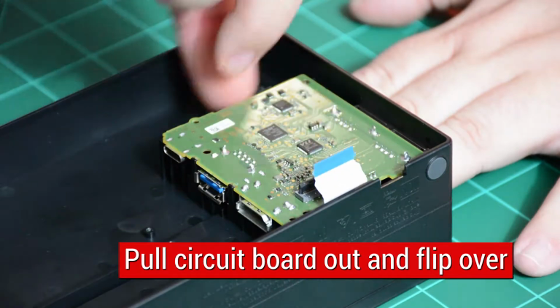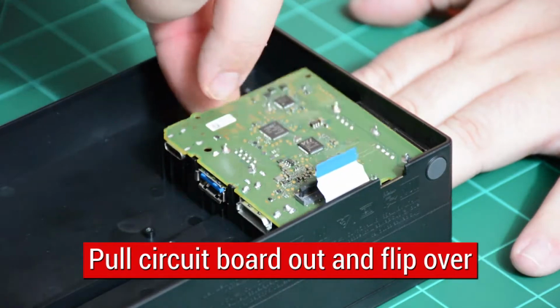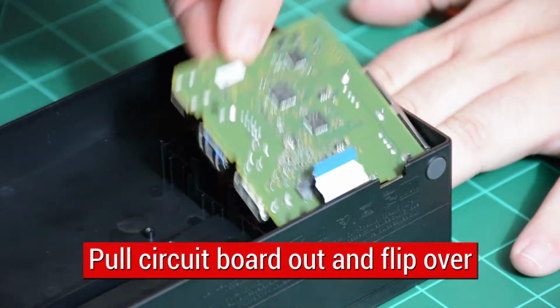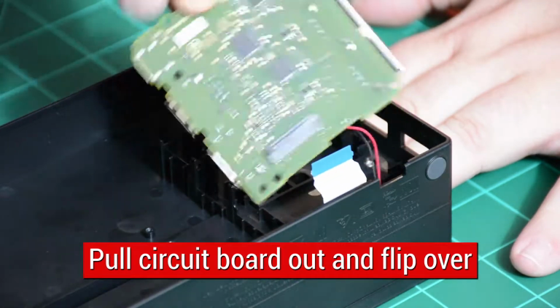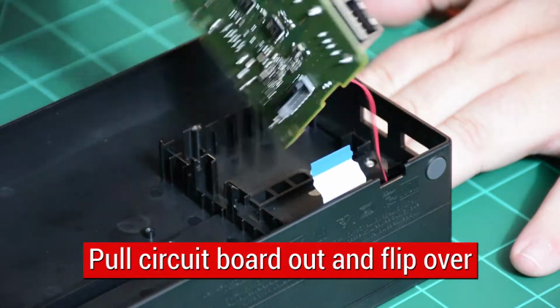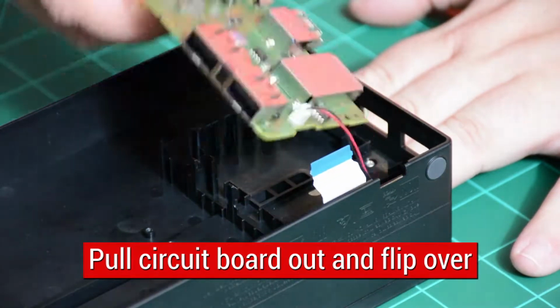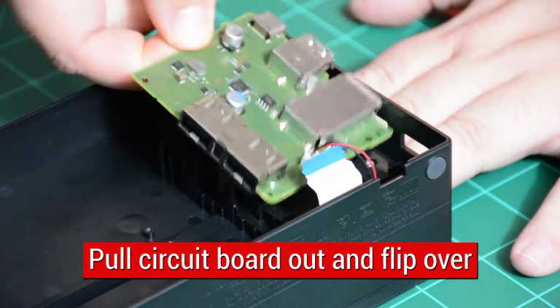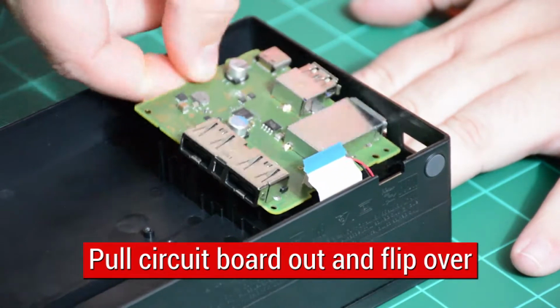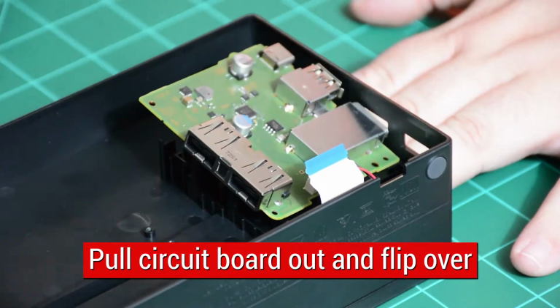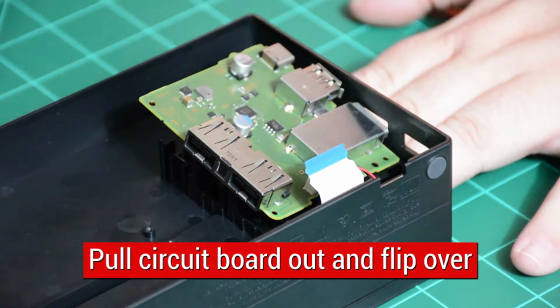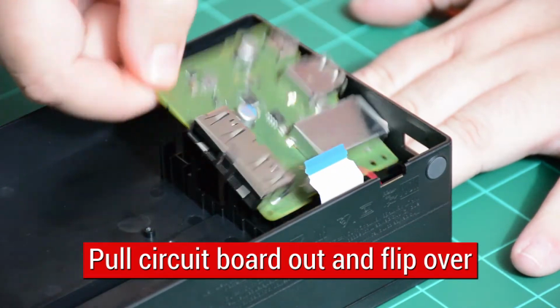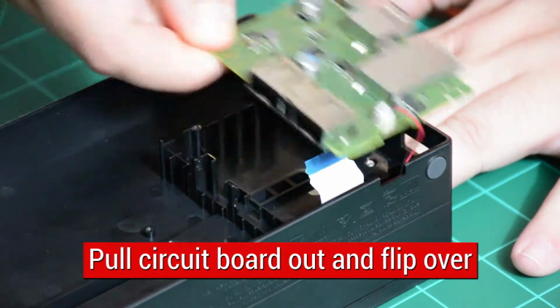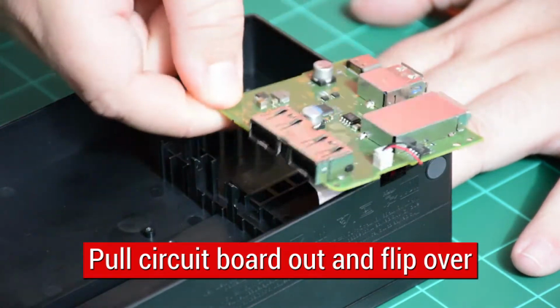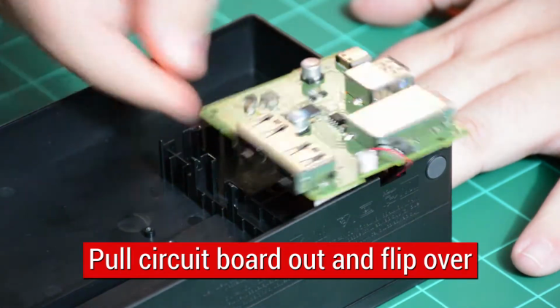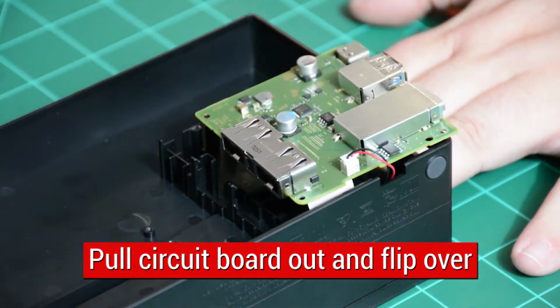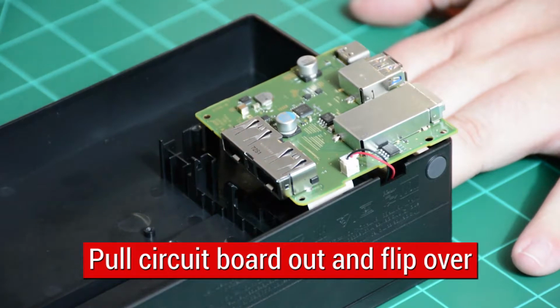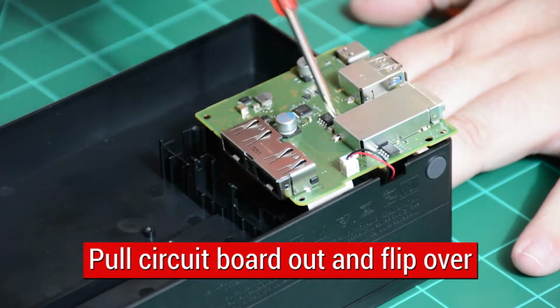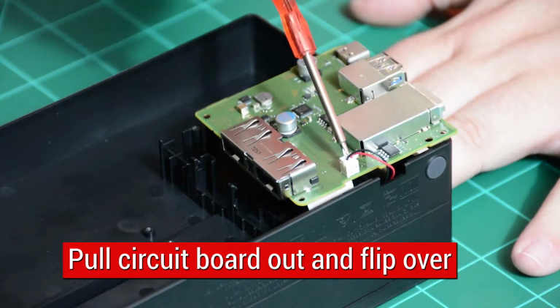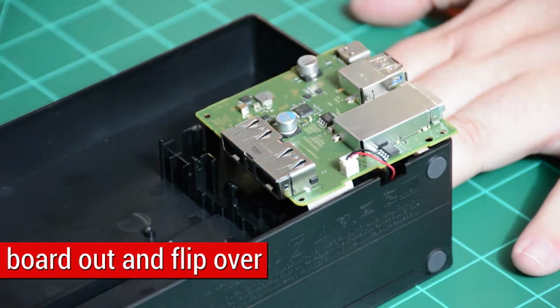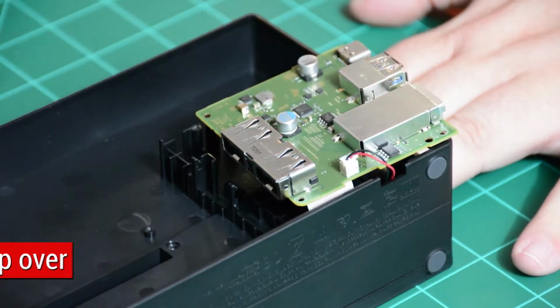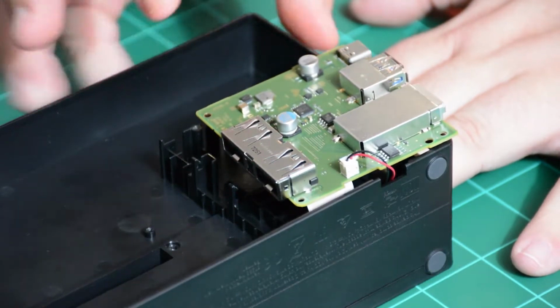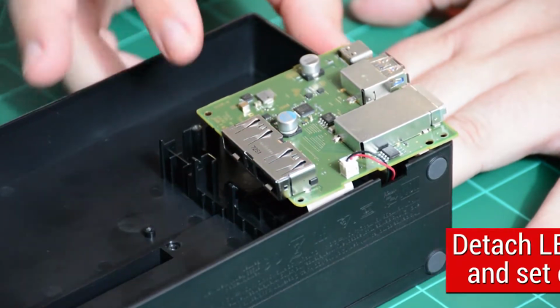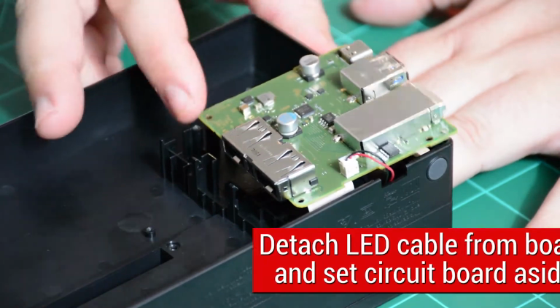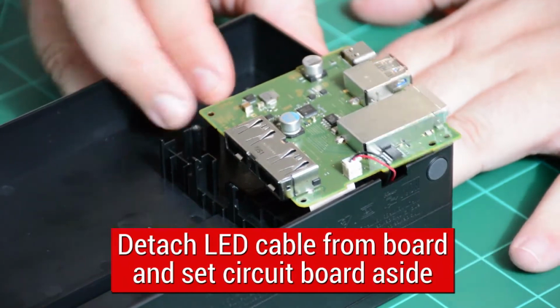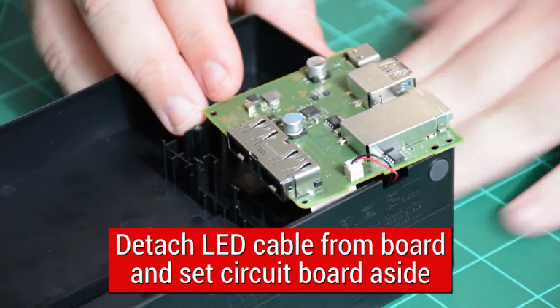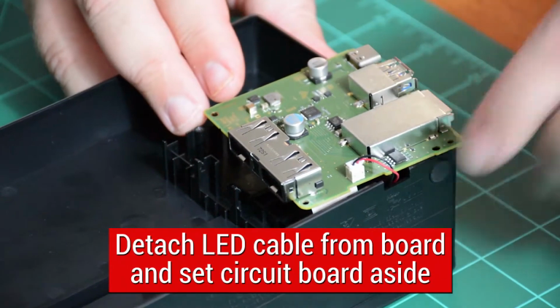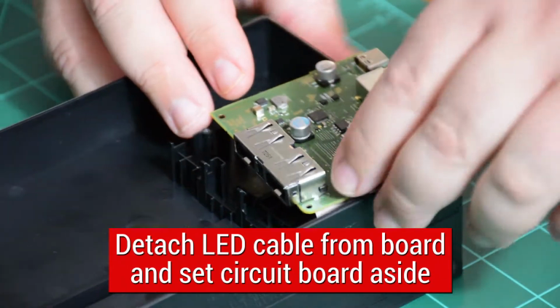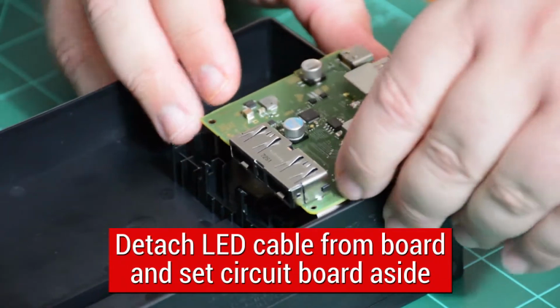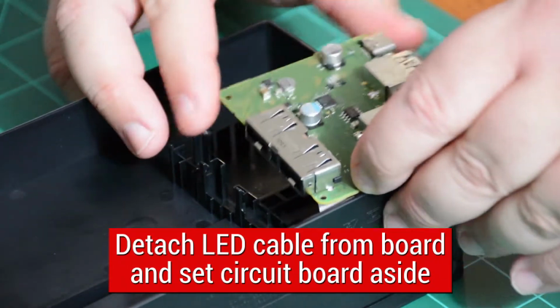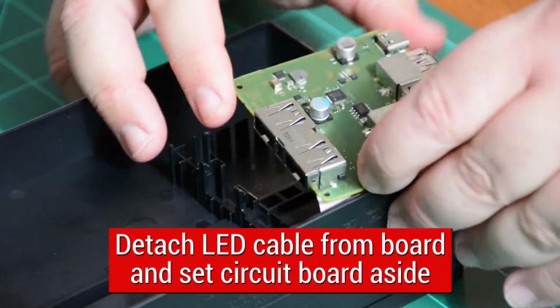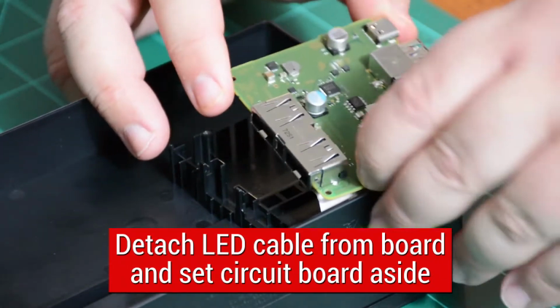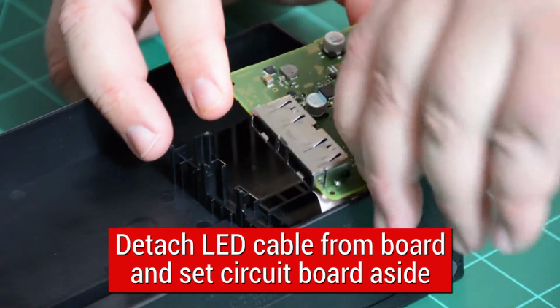Pull board up and flip over to expose LED power cable. Pull LED power jumper cable from circuit board. Set board aside.